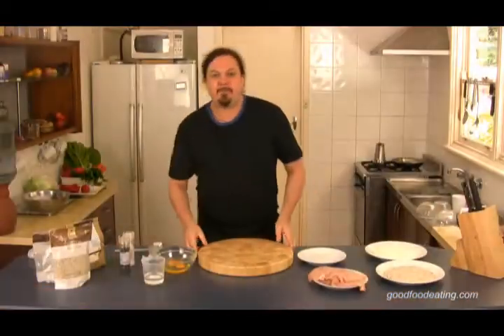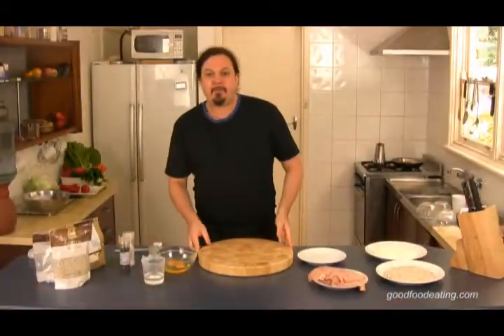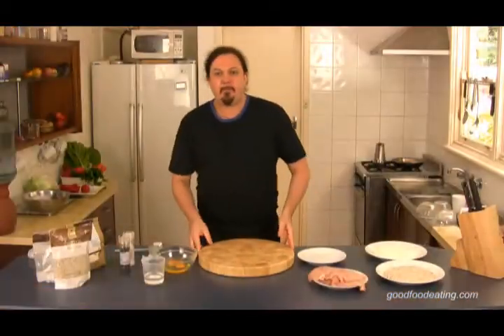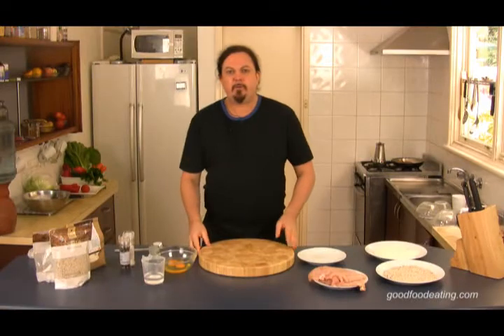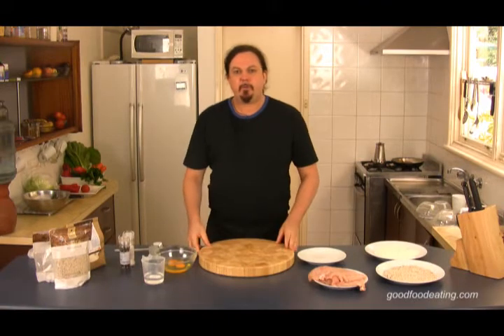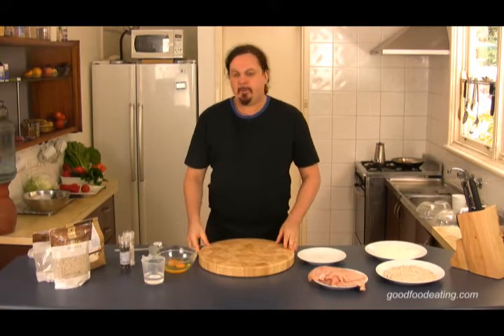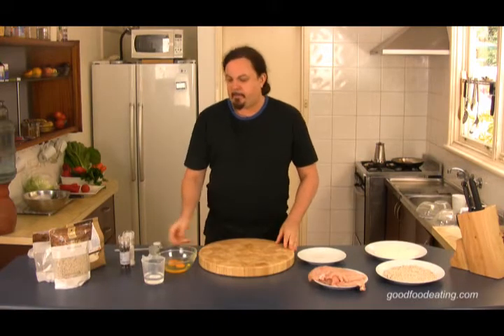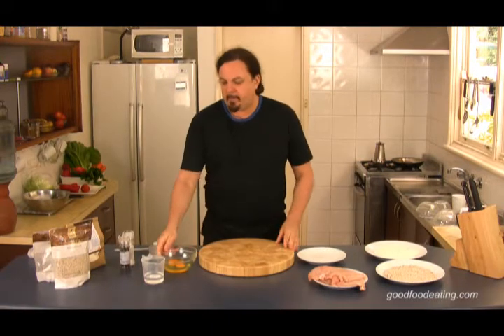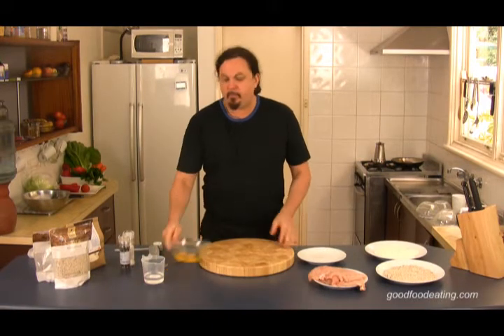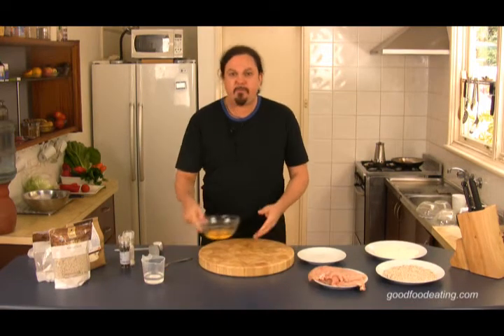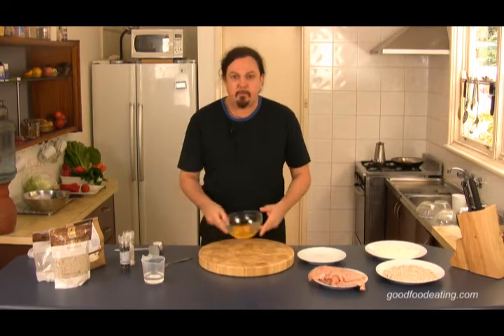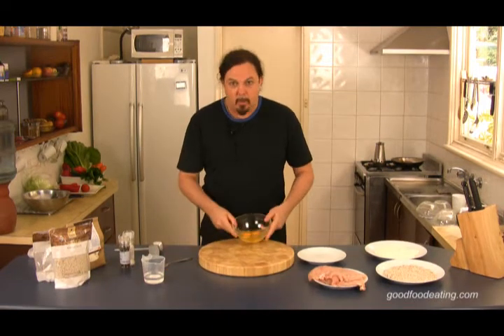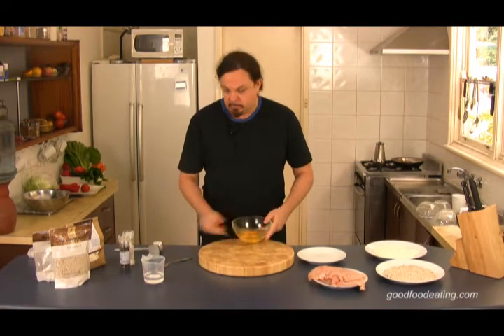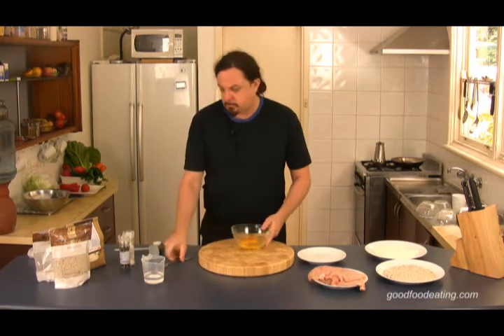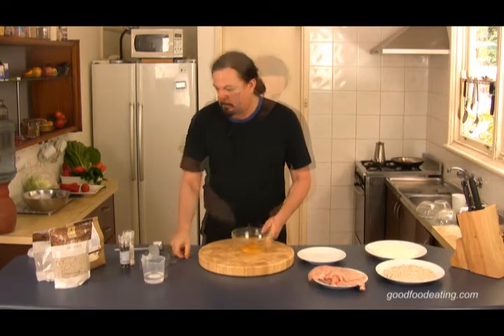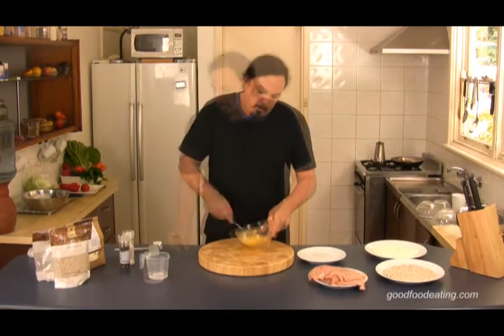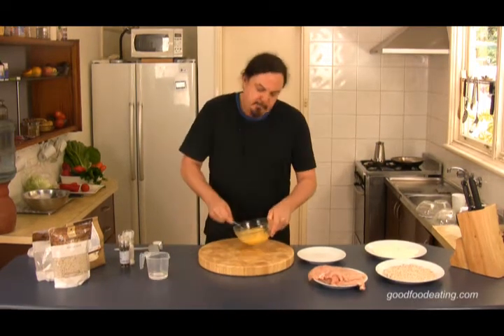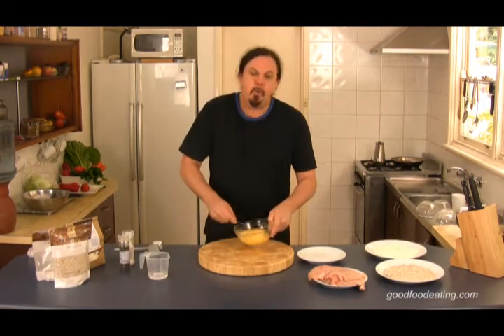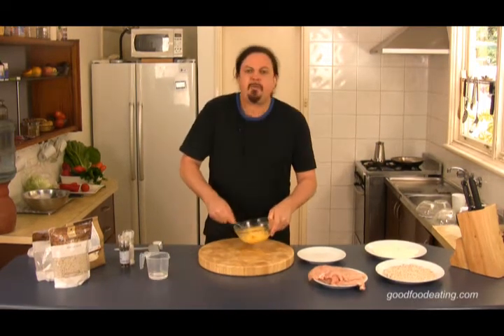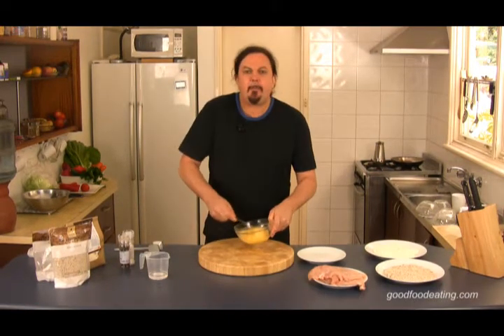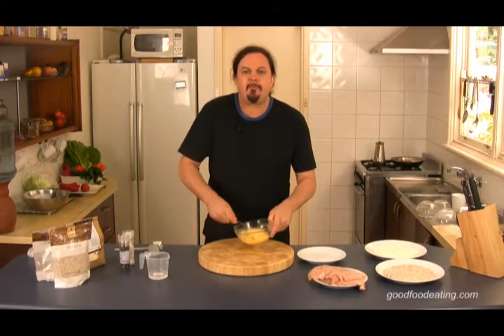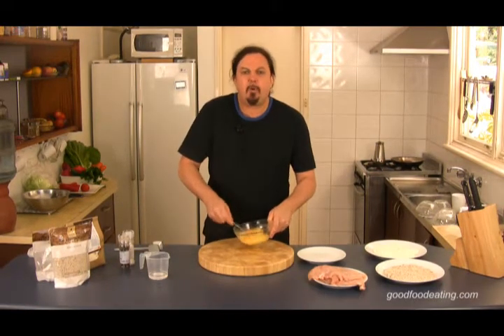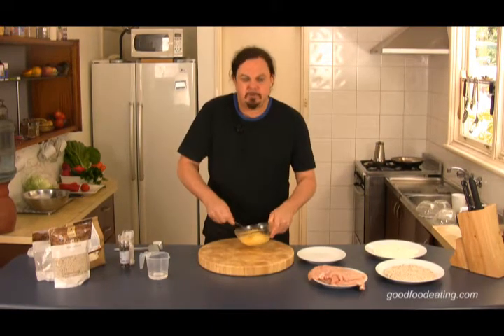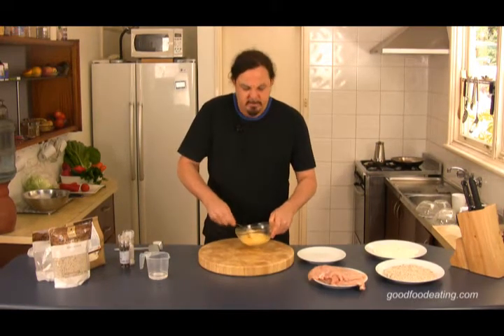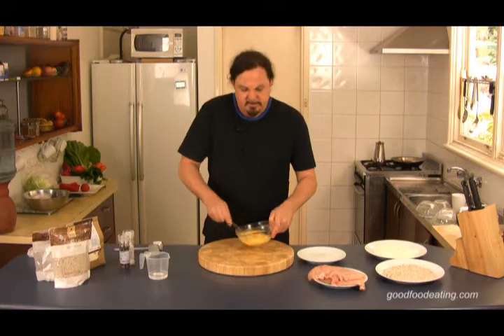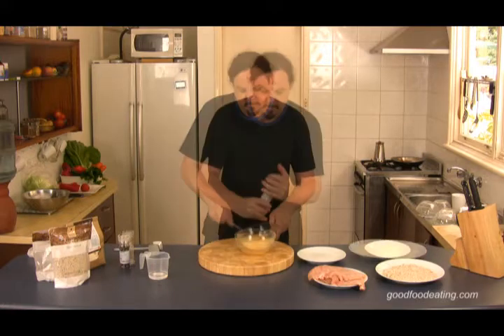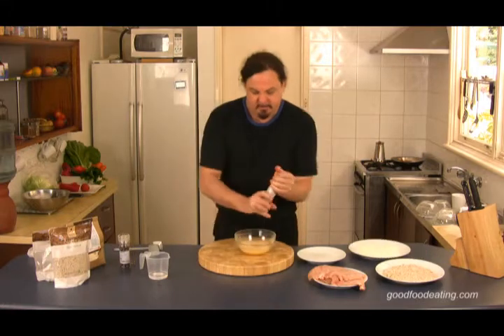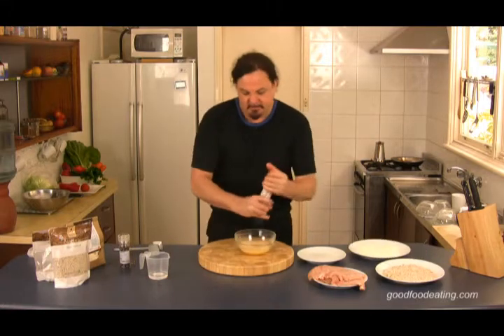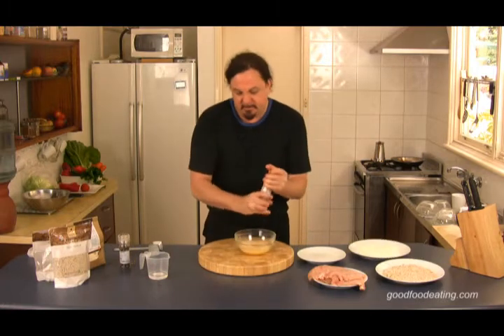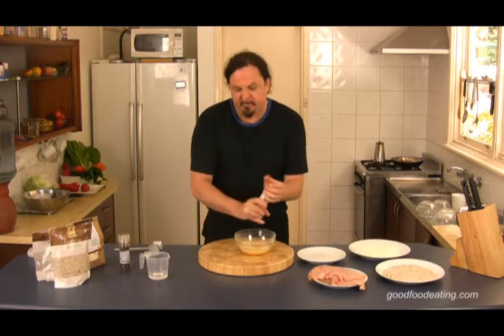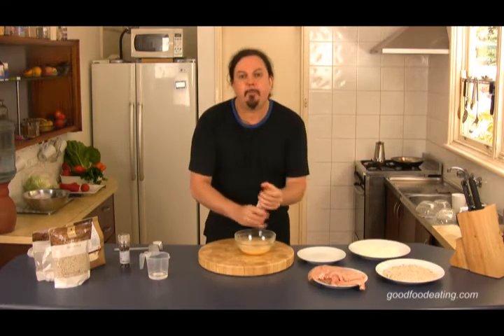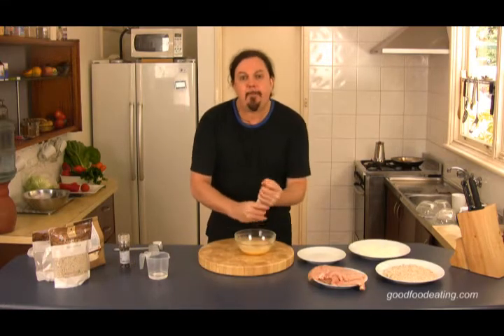The next thing we're going to do is get two eggs into a bowl. Just going to whisk that up with a fork, and a little bit of salt and pepper.